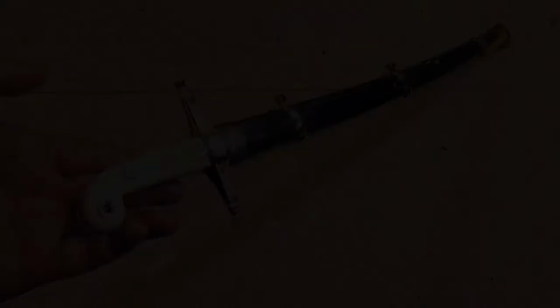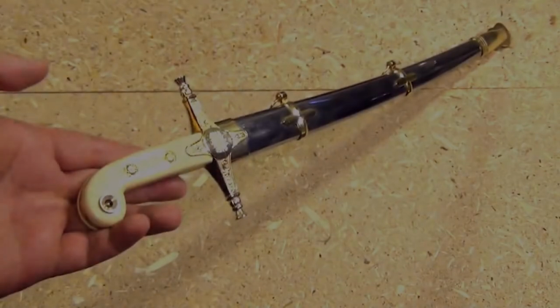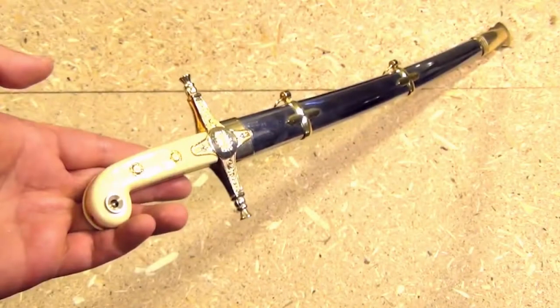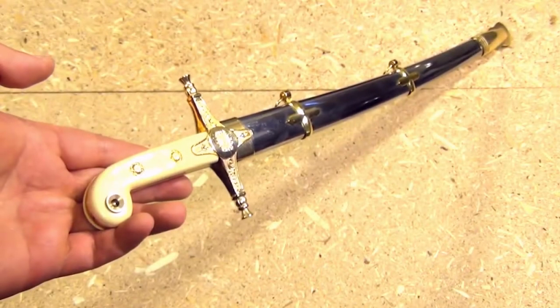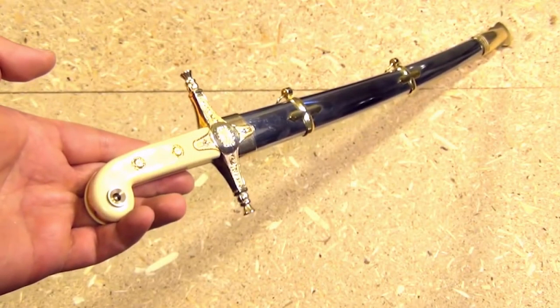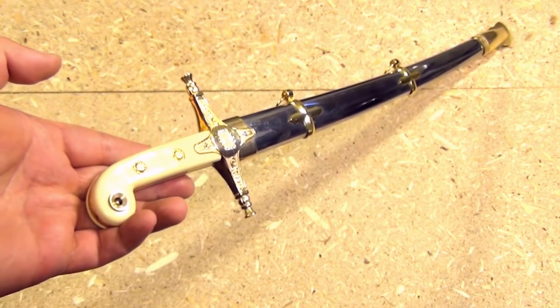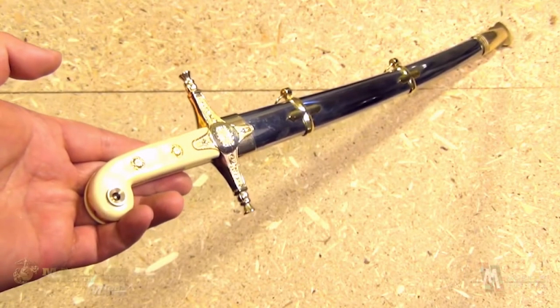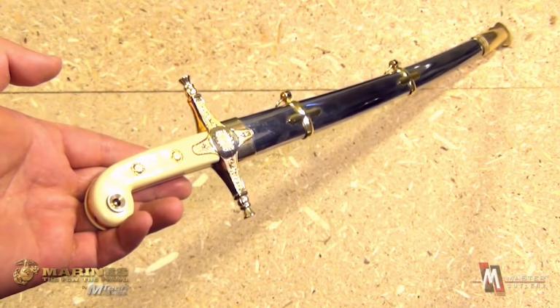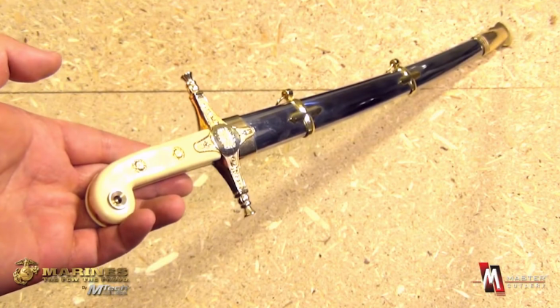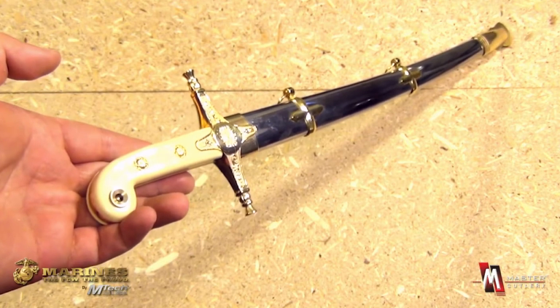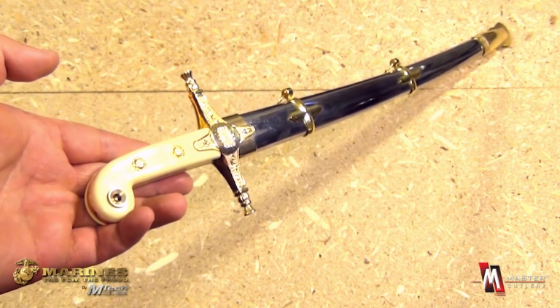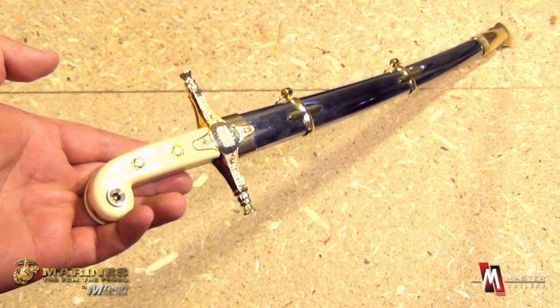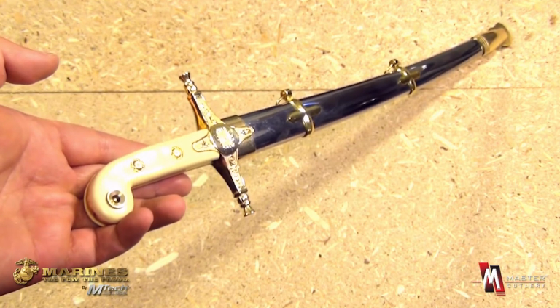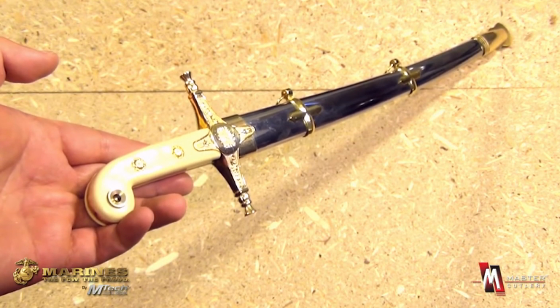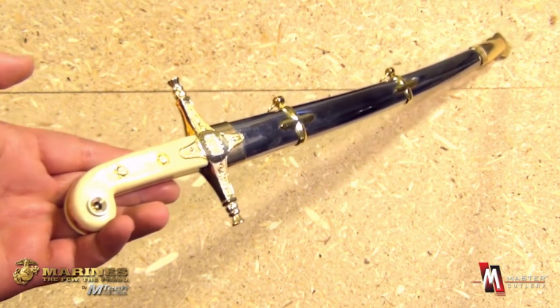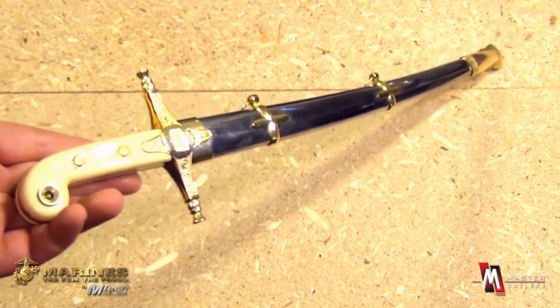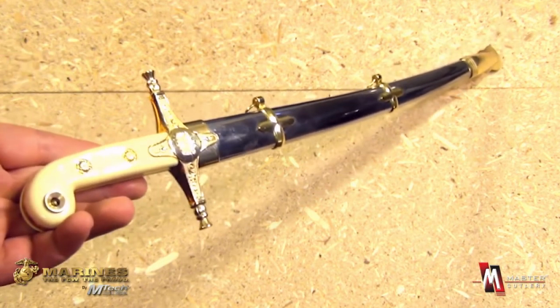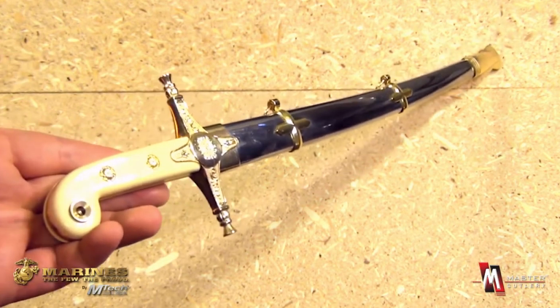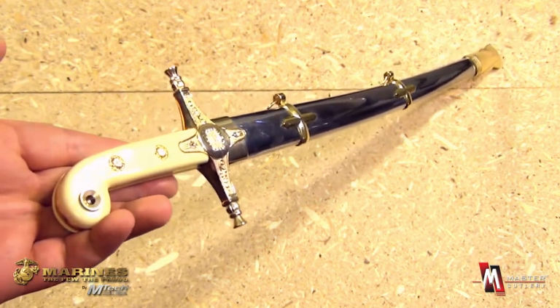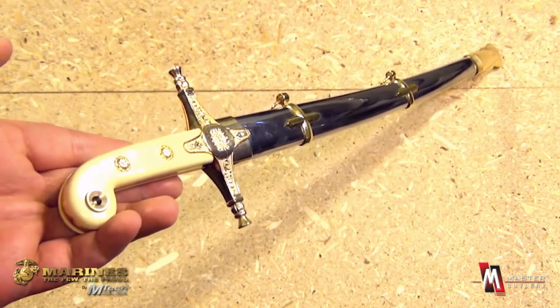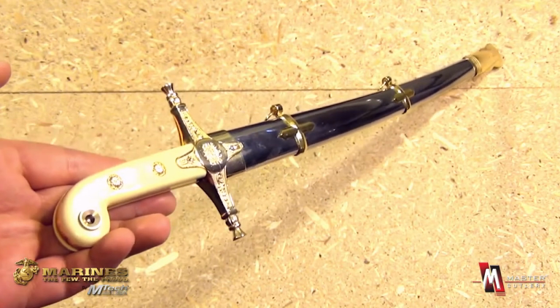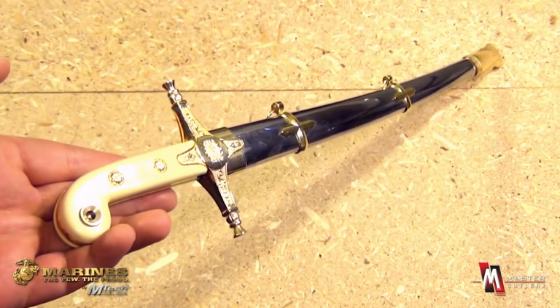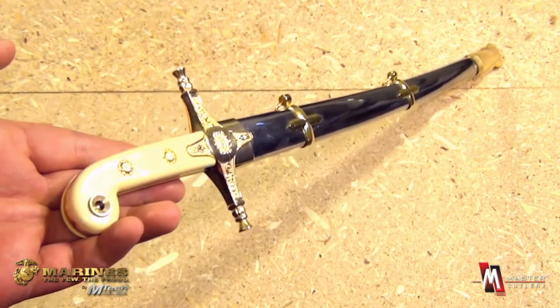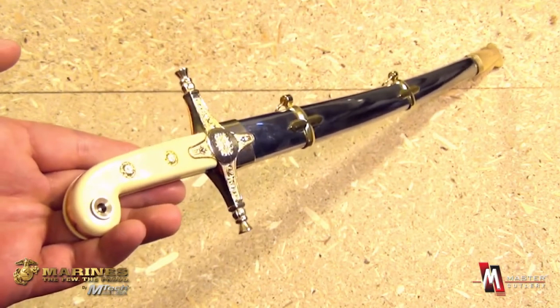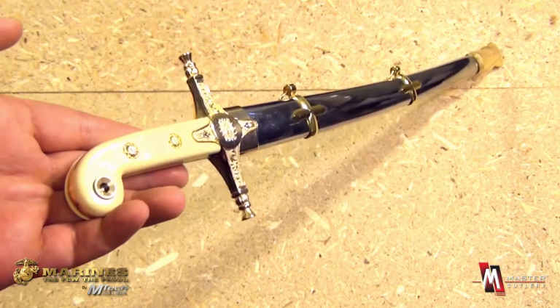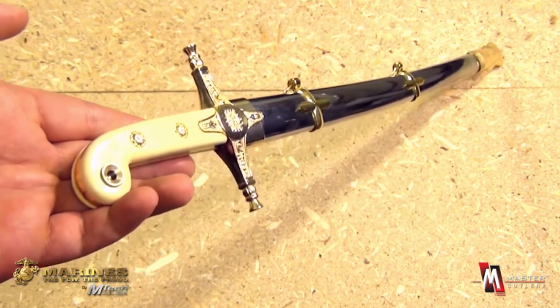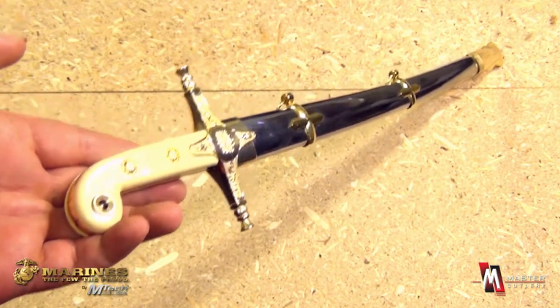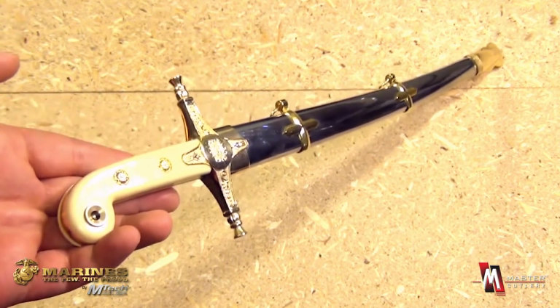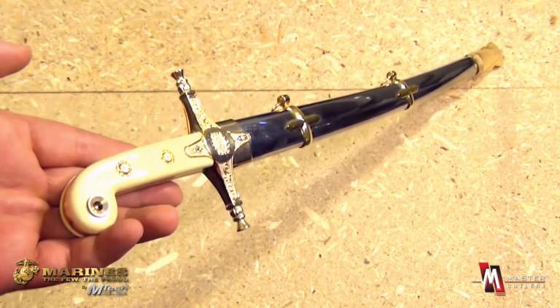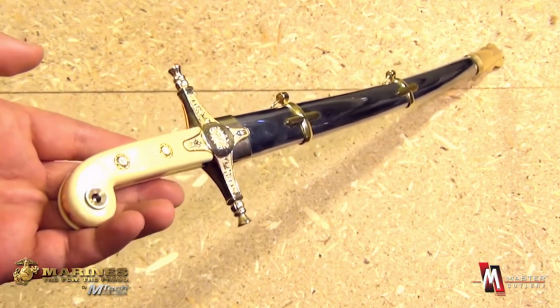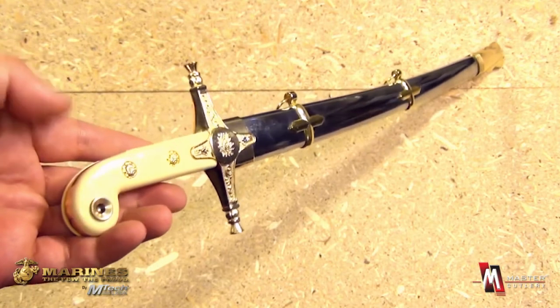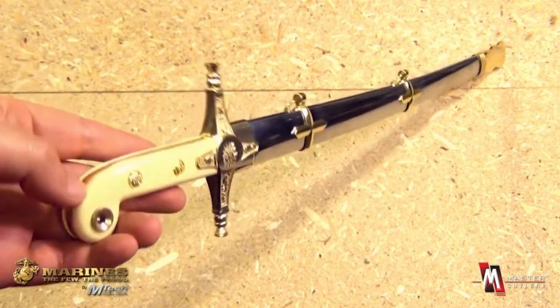From Master Cutlery we have an incredible piece here. This is item number M1016. It is a Marine Corps themed short sword, modeled after the dress swords that are used by the Marines.